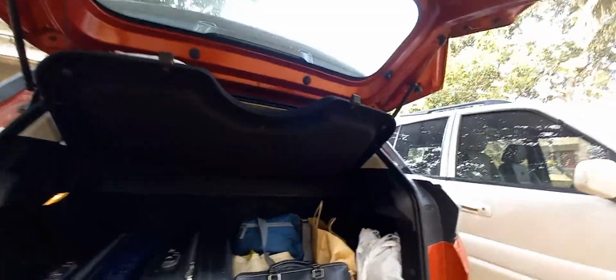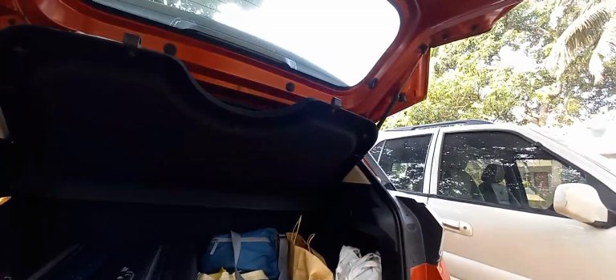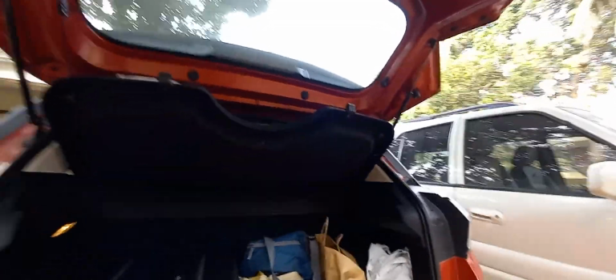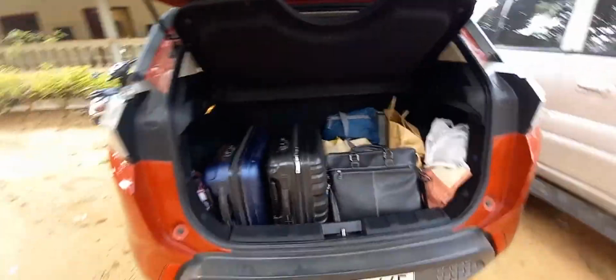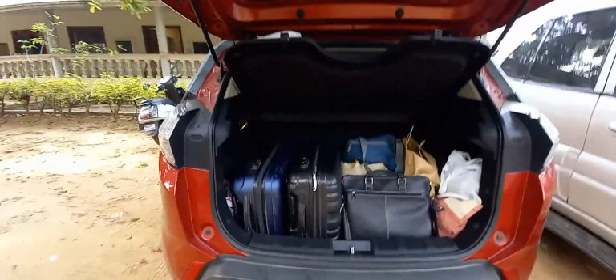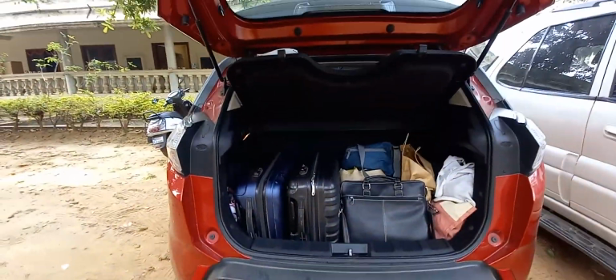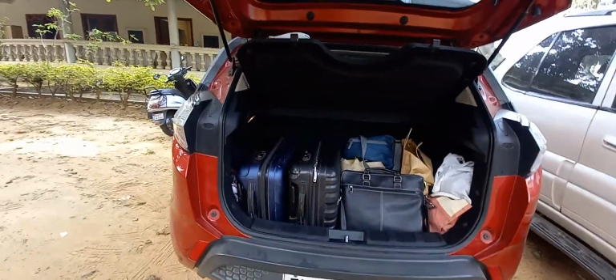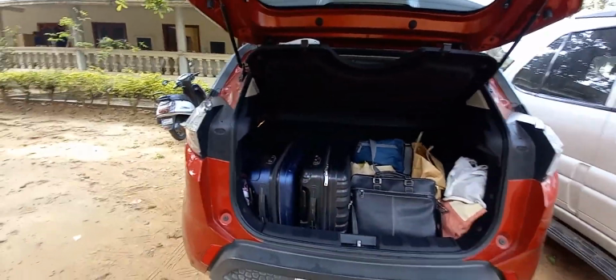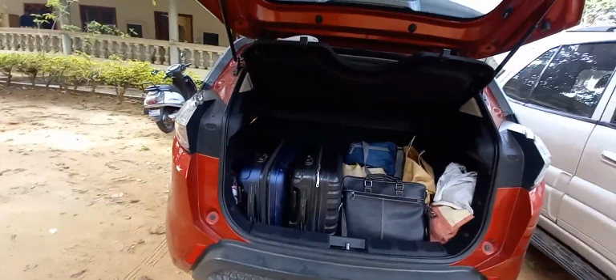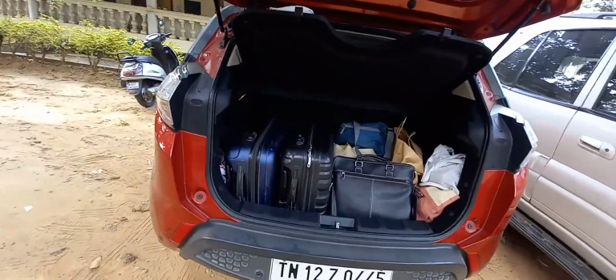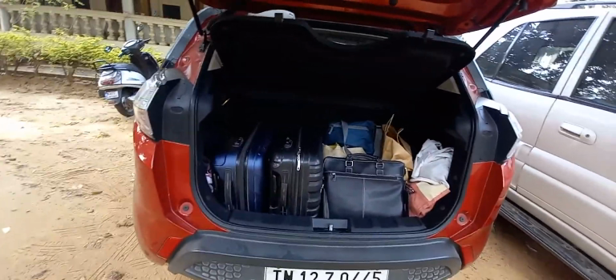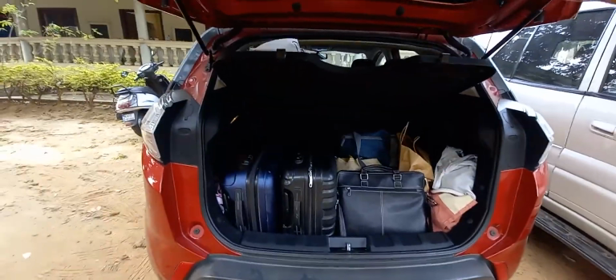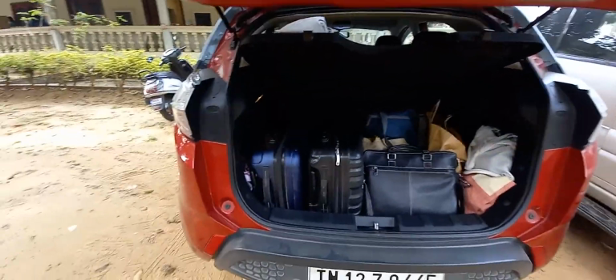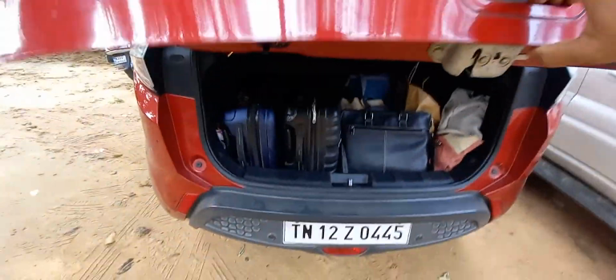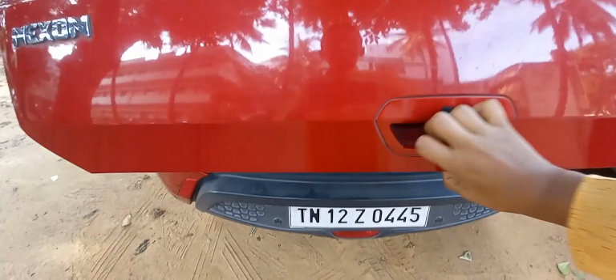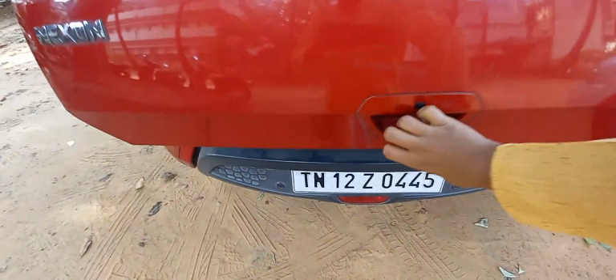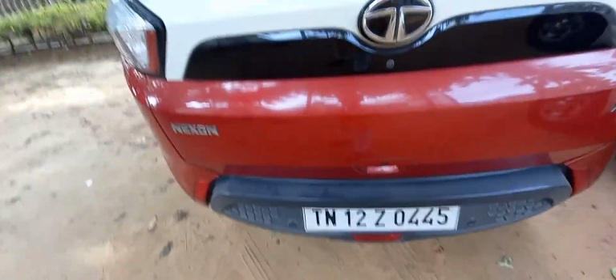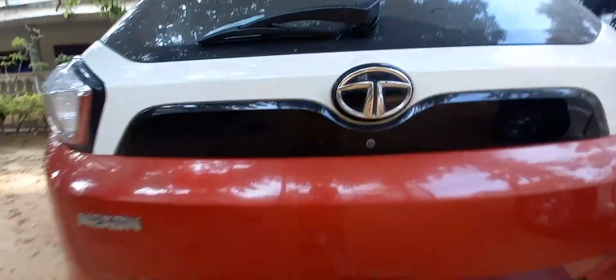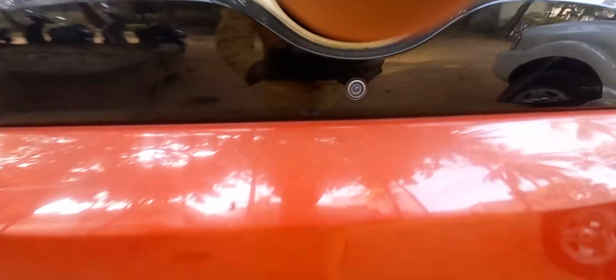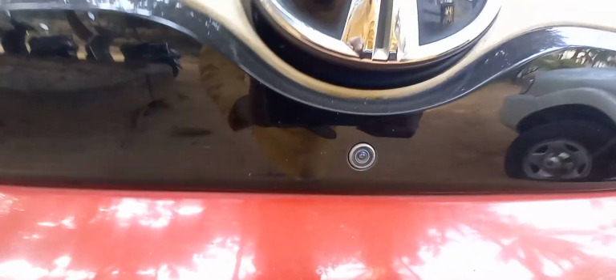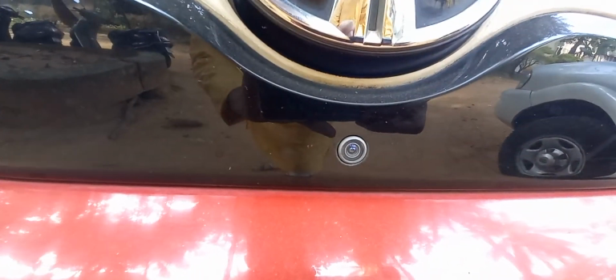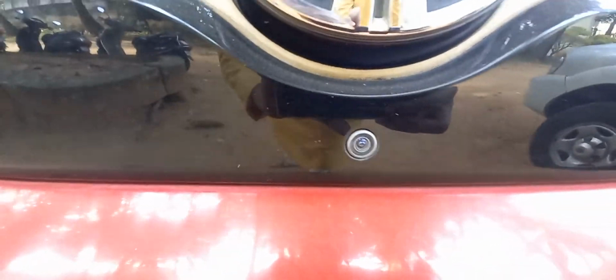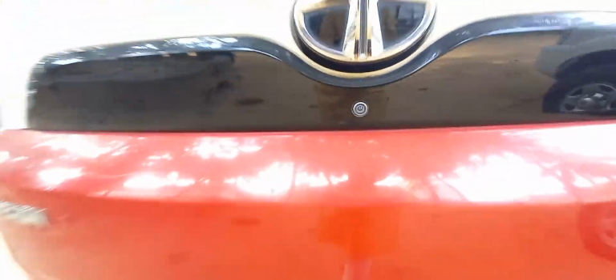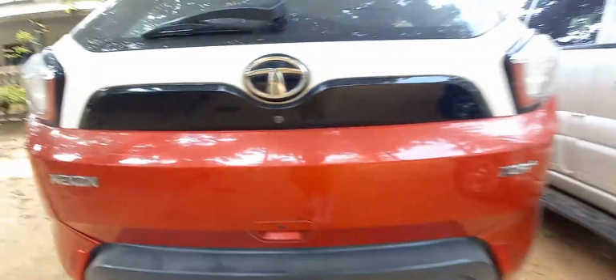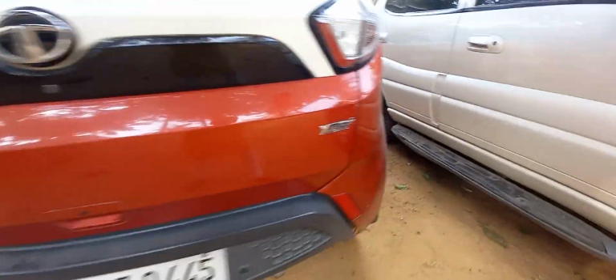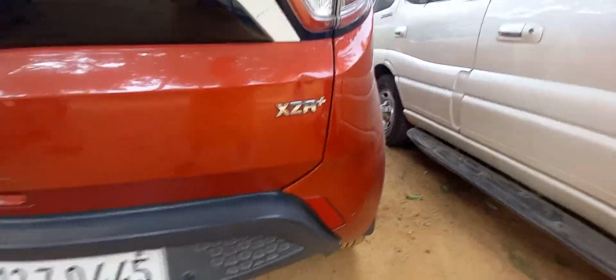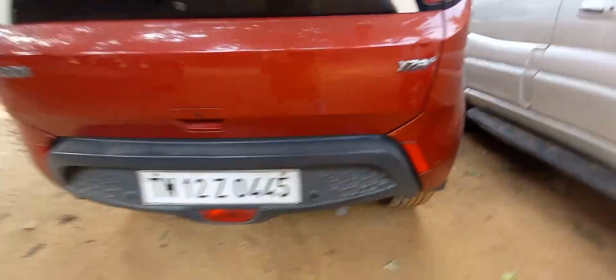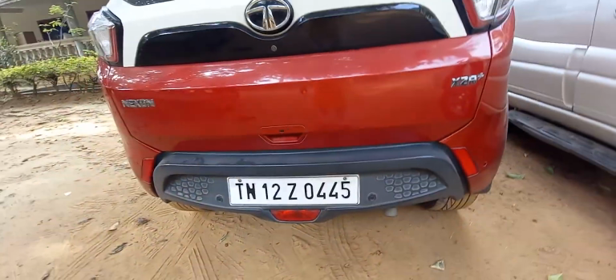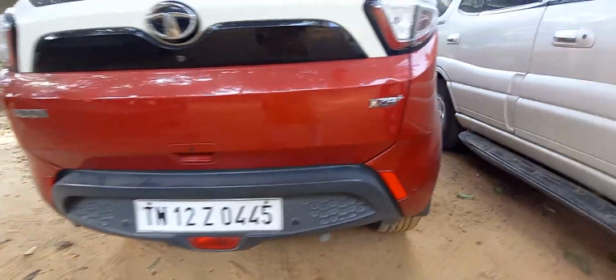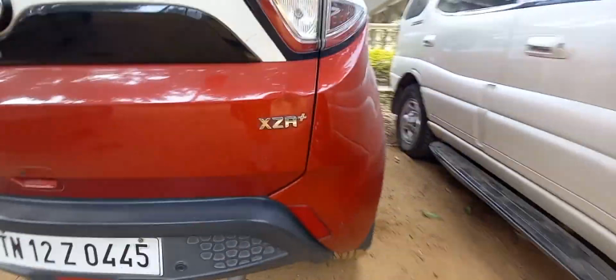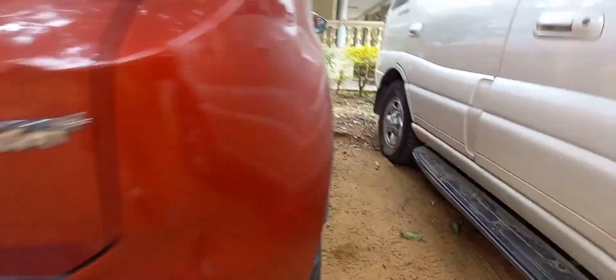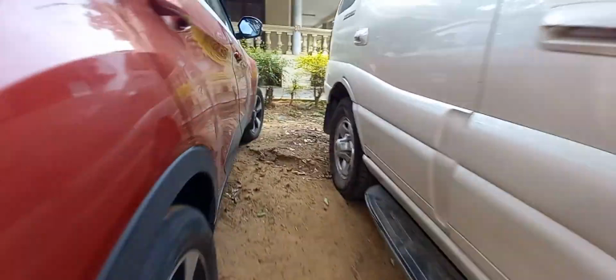As you can see, there's a lot of space inside — it's a very huge boot. There's no light or anything though. It gets a reverse parking camera right here and four parking sensors at the rear, which is also a nice touch.